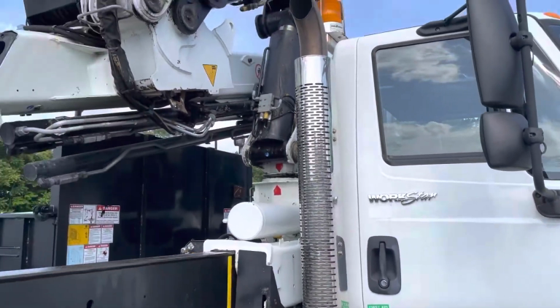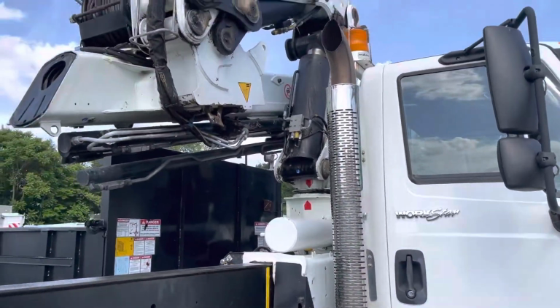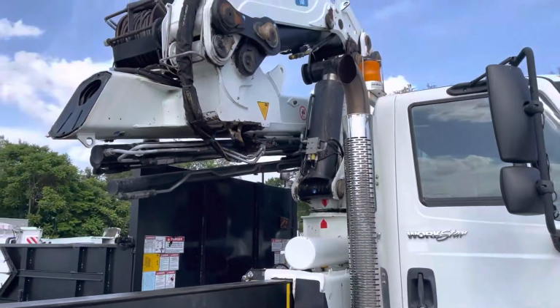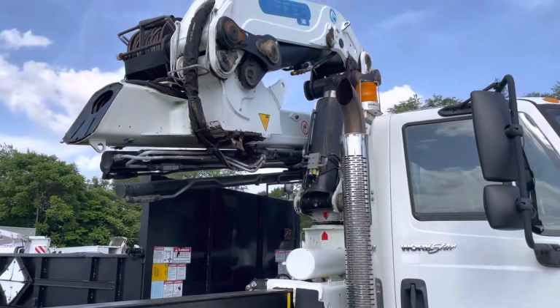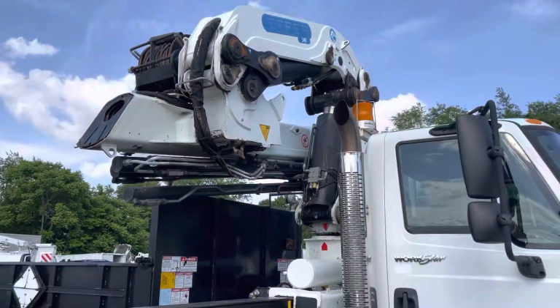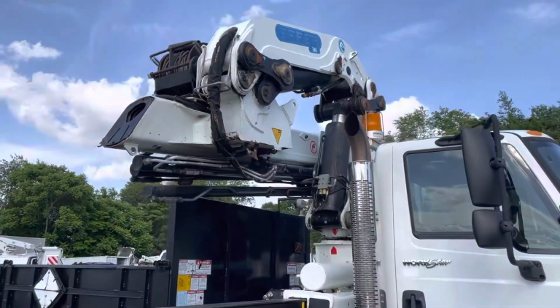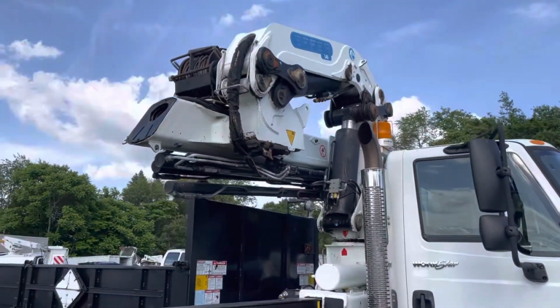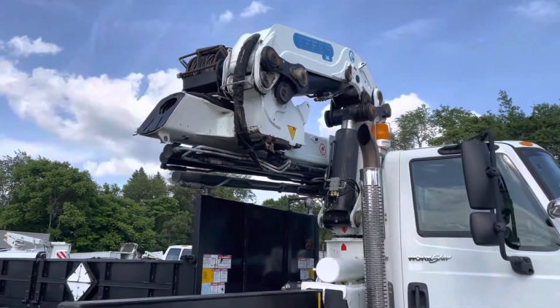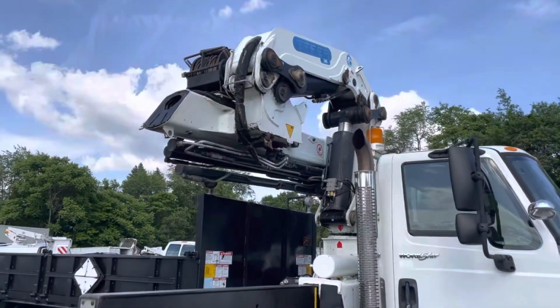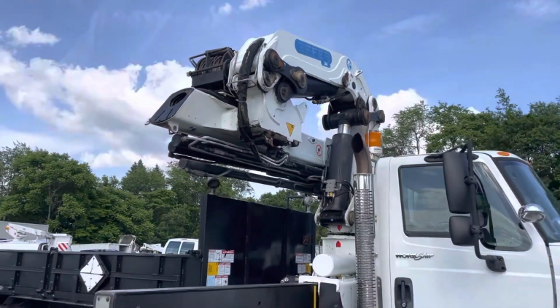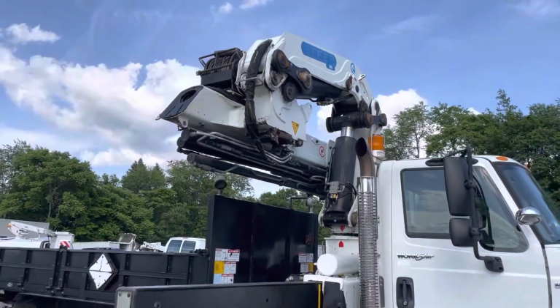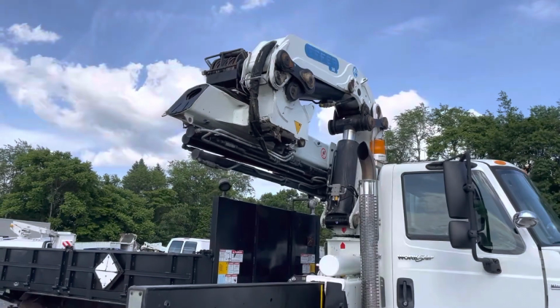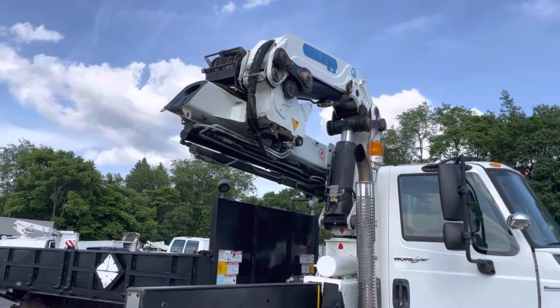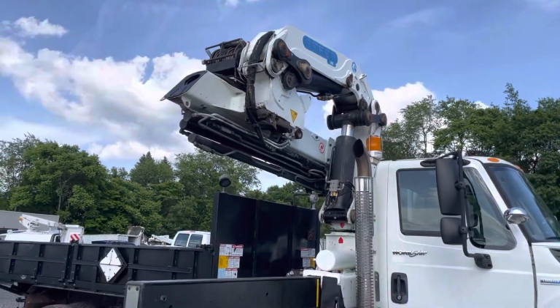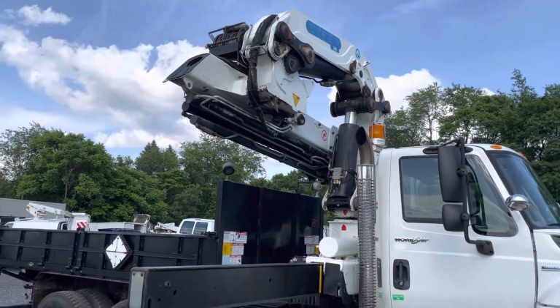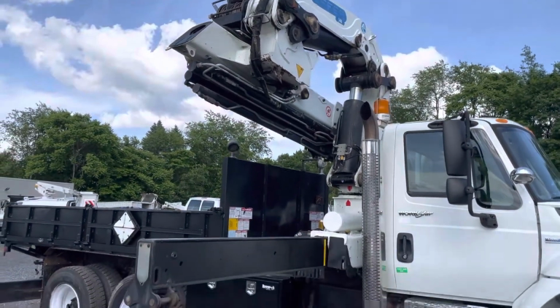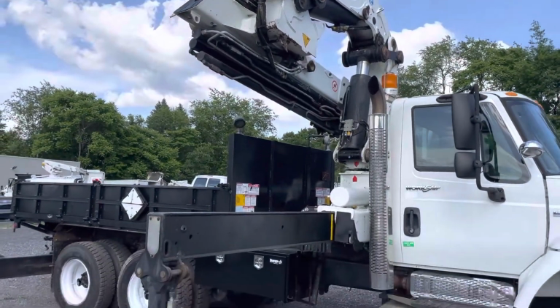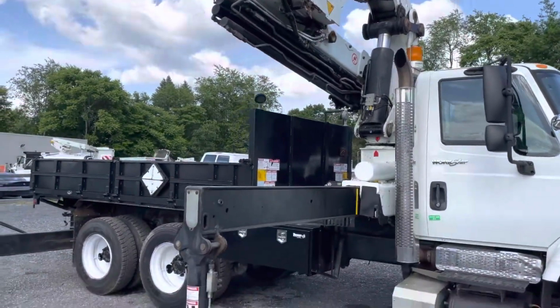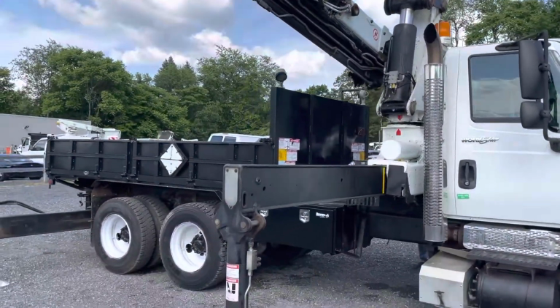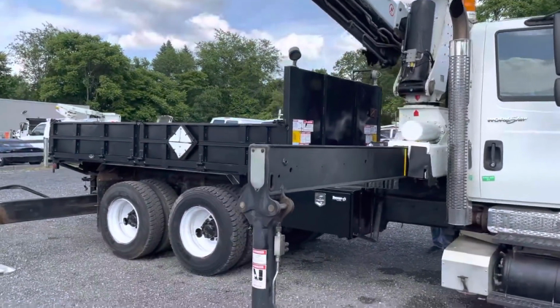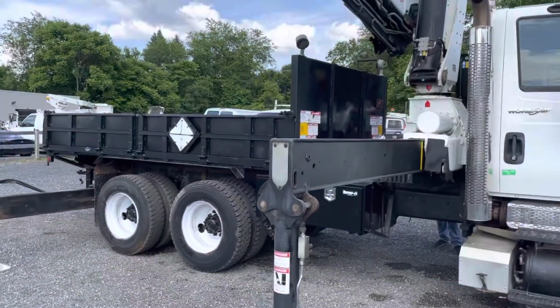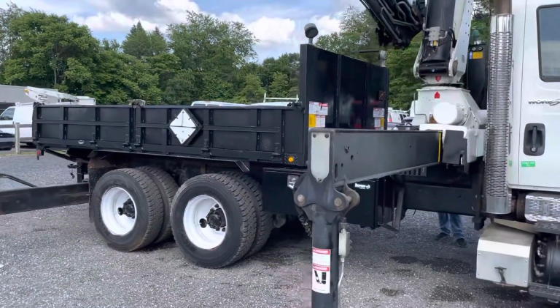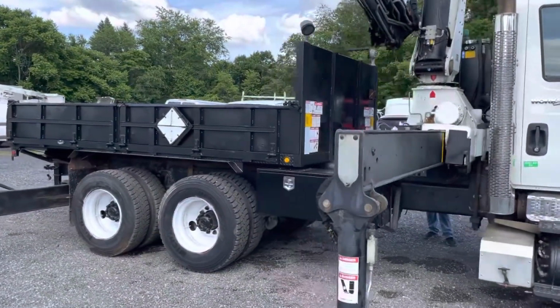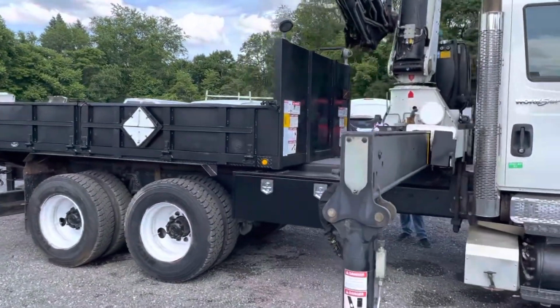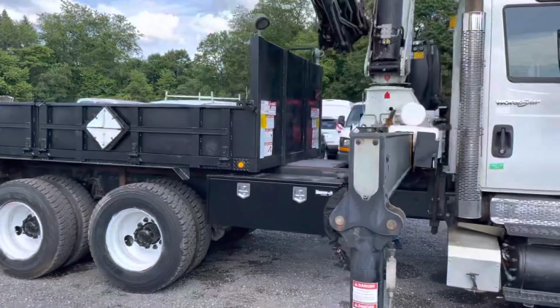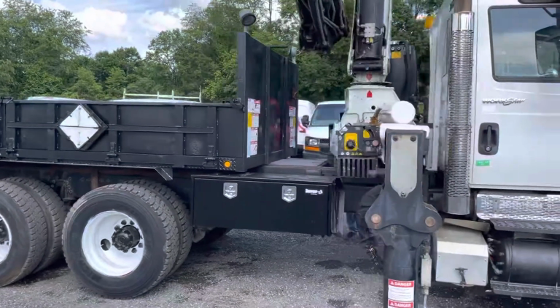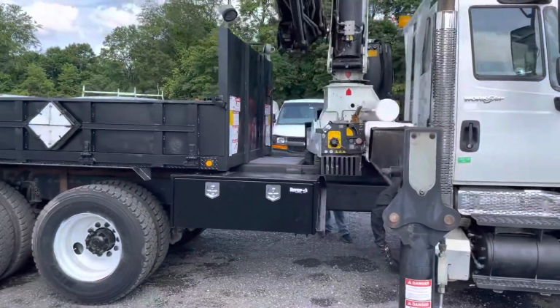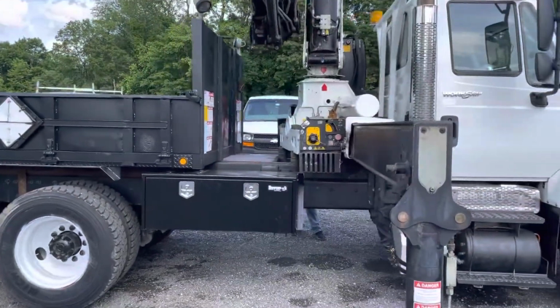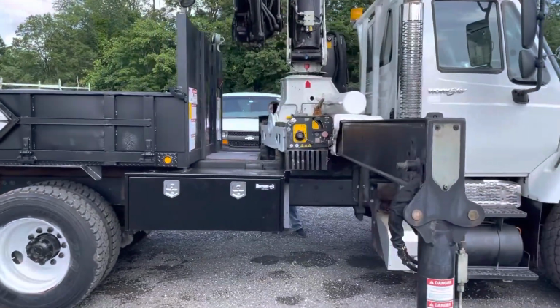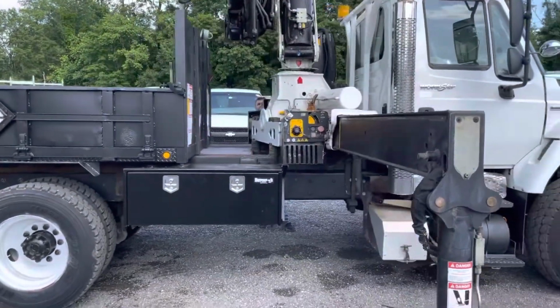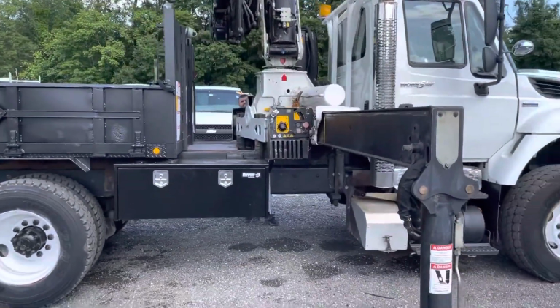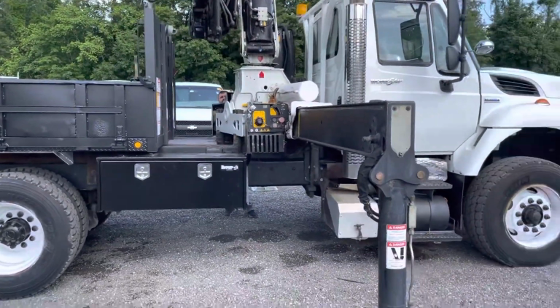The driver's going to go ahead and operate the knuckle boom — it functions 100%. This thing is really nice to operate, it's got a driver's side control station. The passenger control station over here is just for the outriggers on this side.